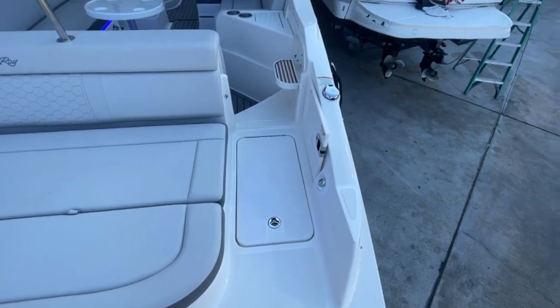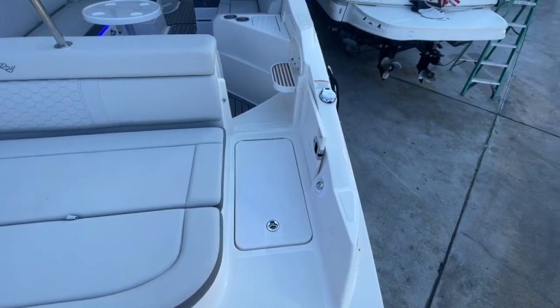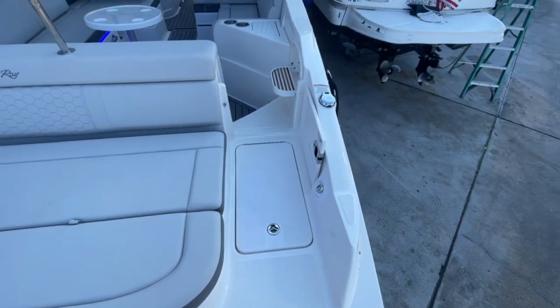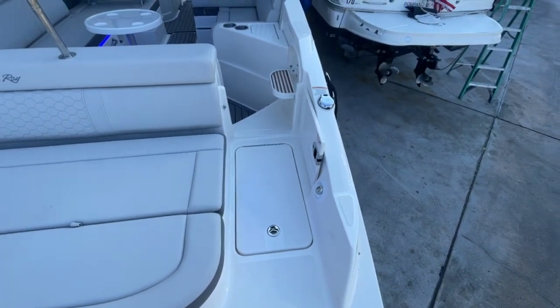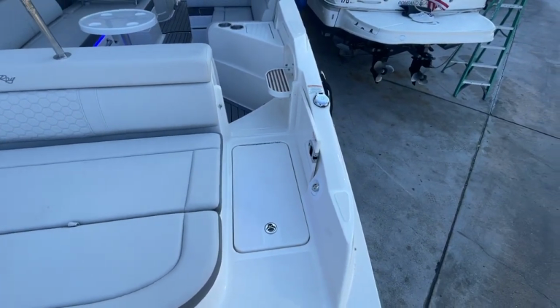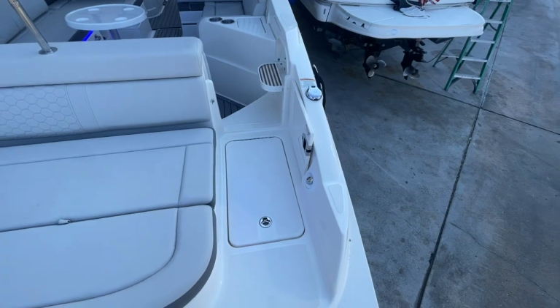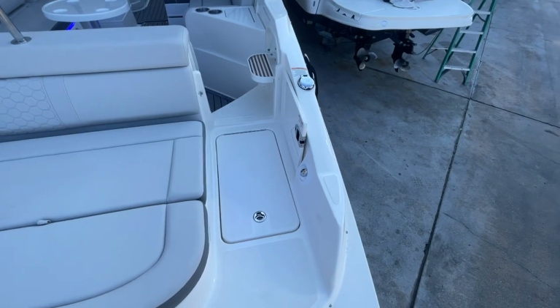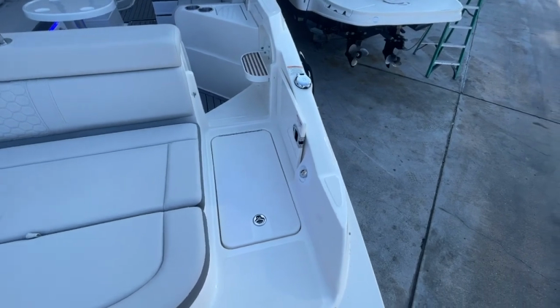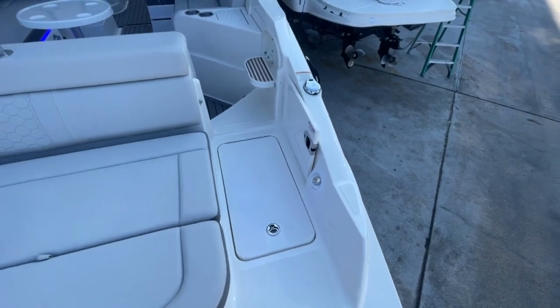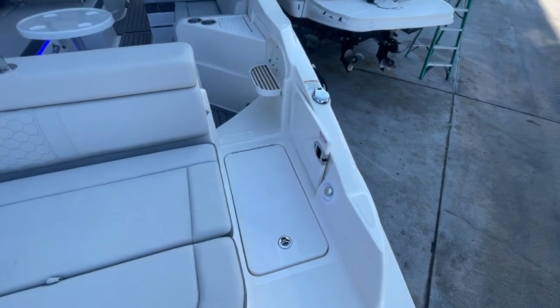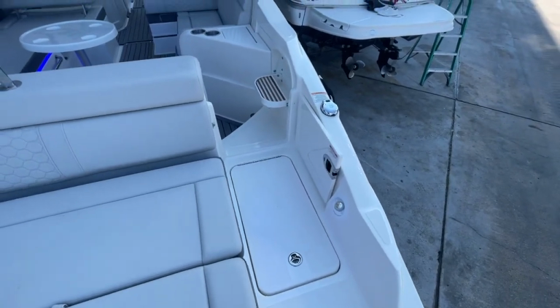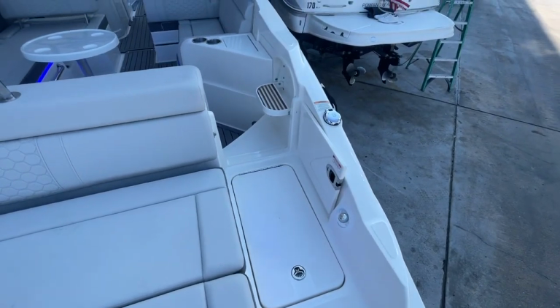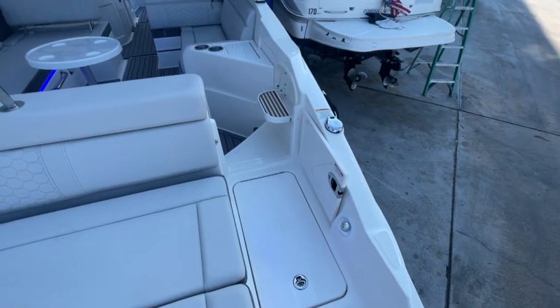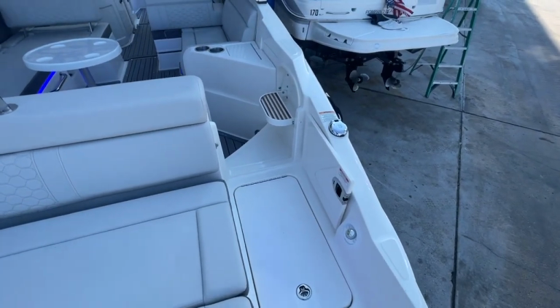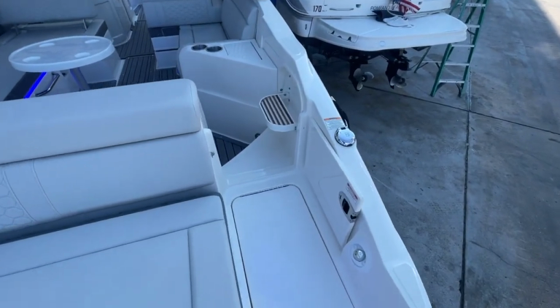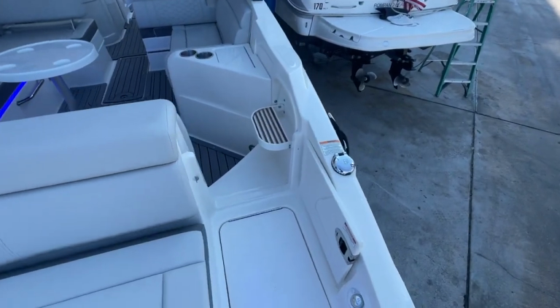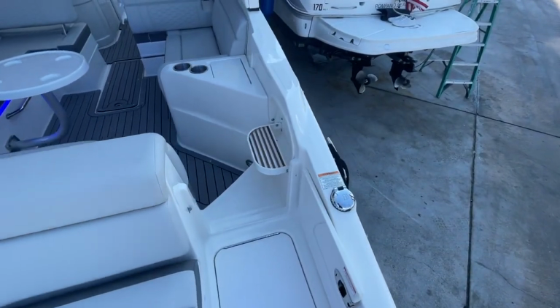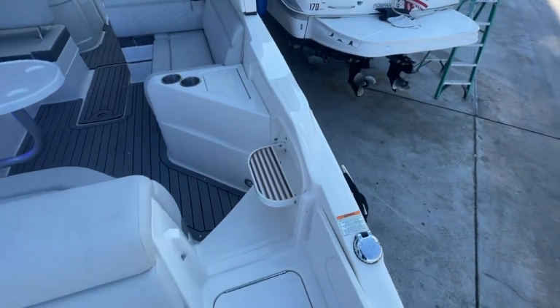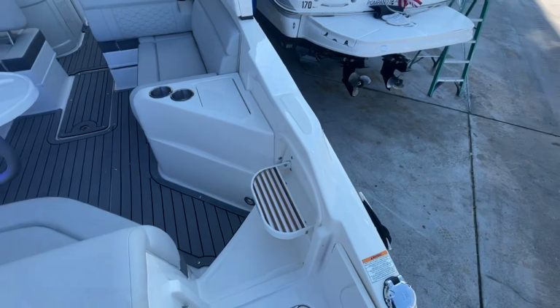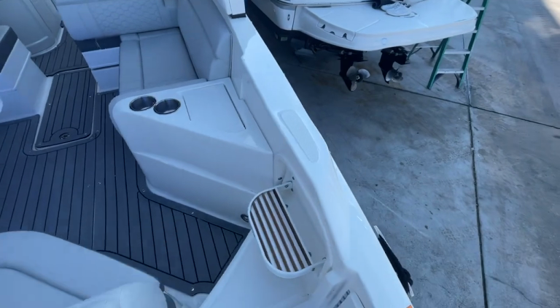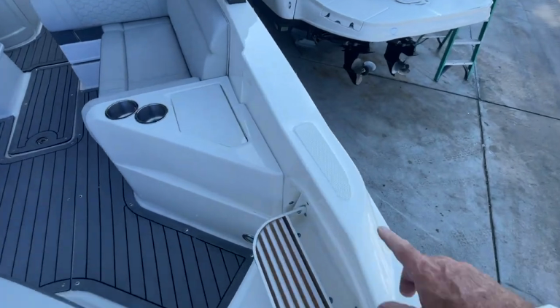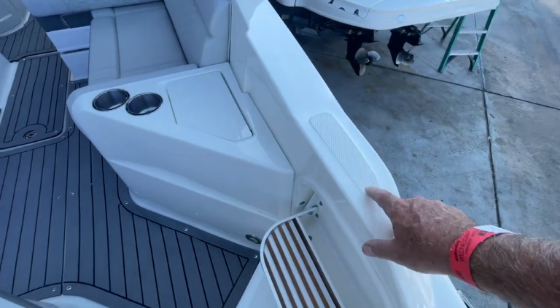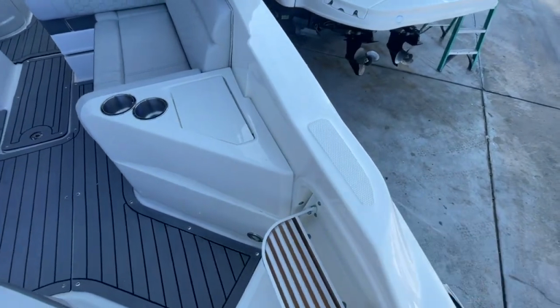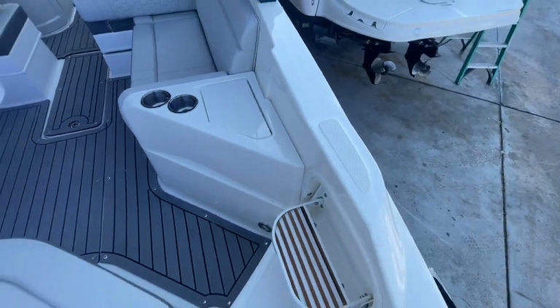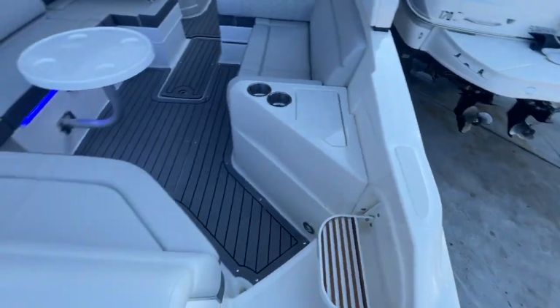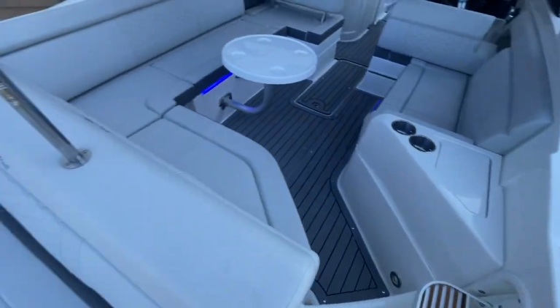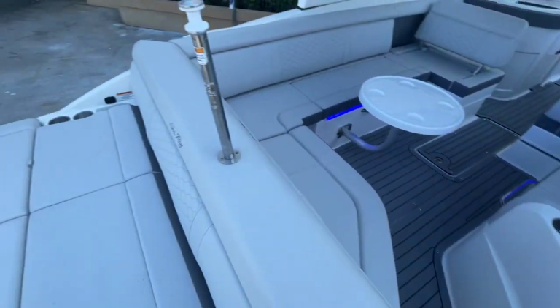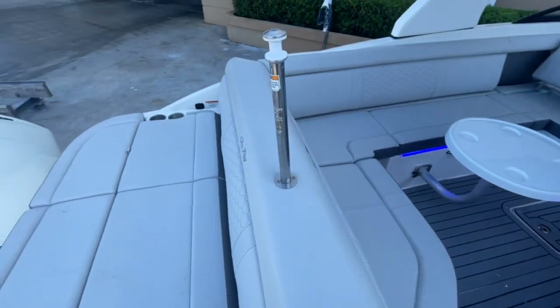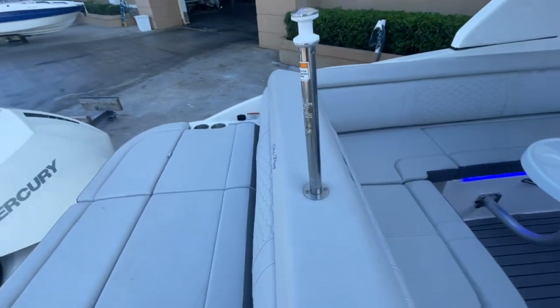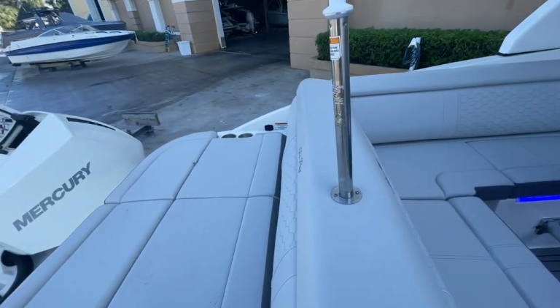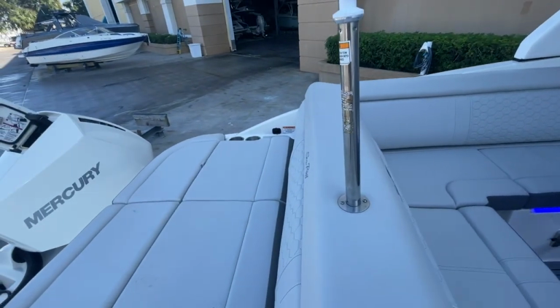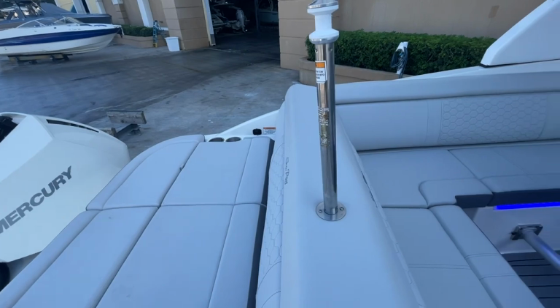Here we've got a nice walkthrough on the transom. I've got a freshwater shower there. Notice the flip-up stack with the teak treads. If we're going to a higher dock, we've got another non-skid pad to step to right there. Ski-tow pylon.